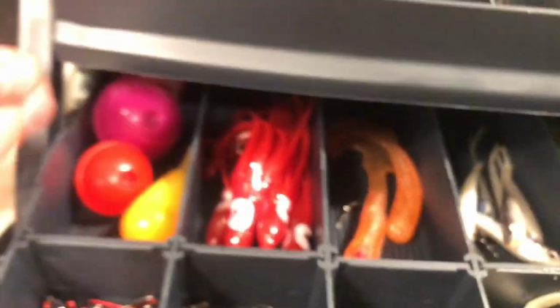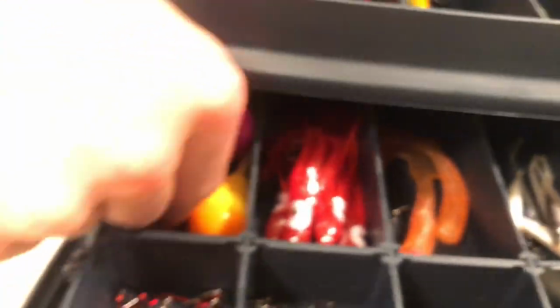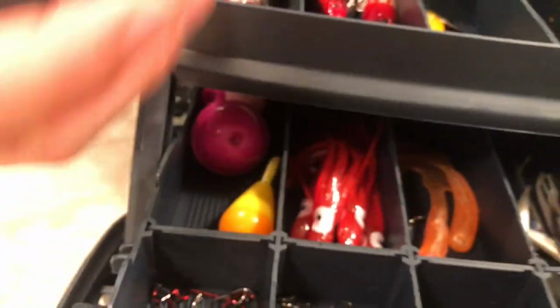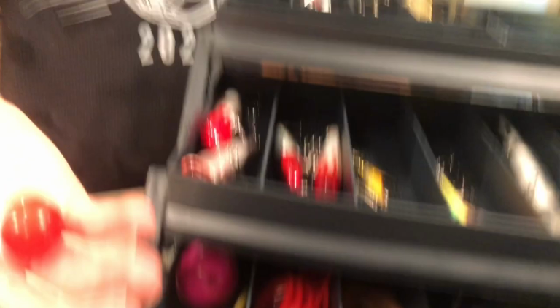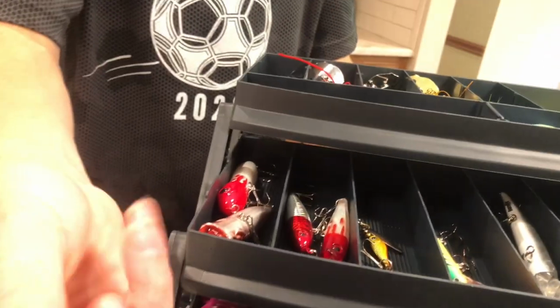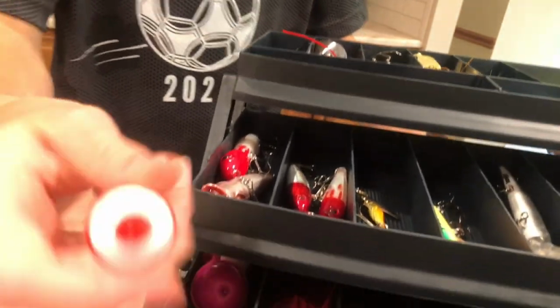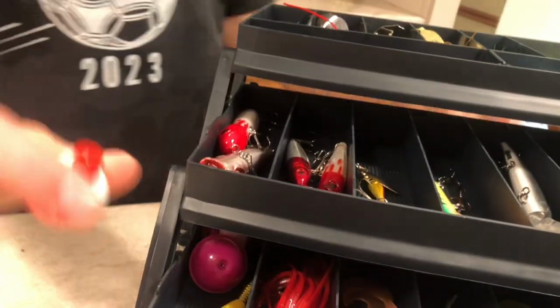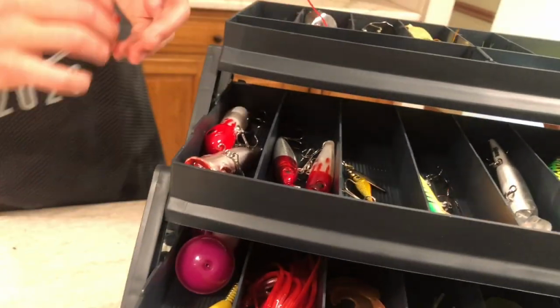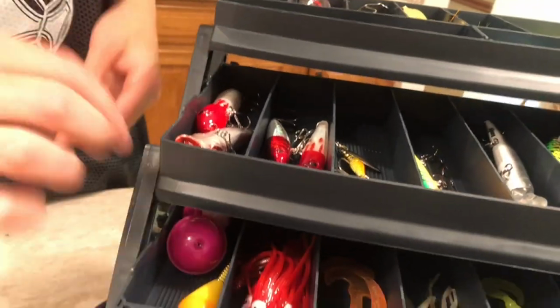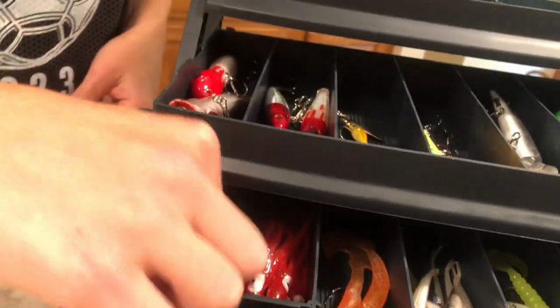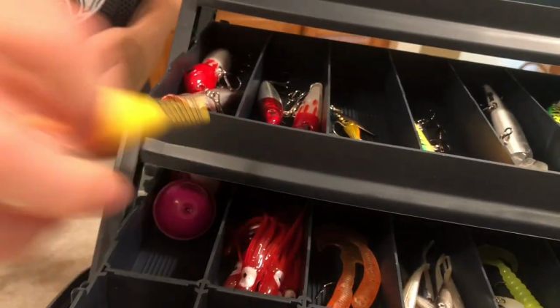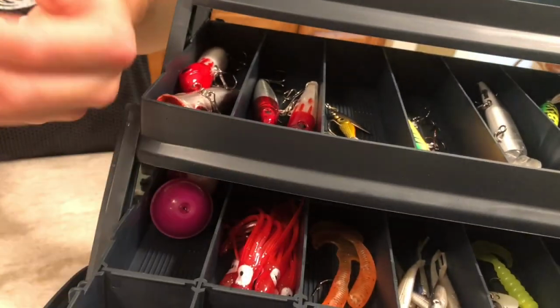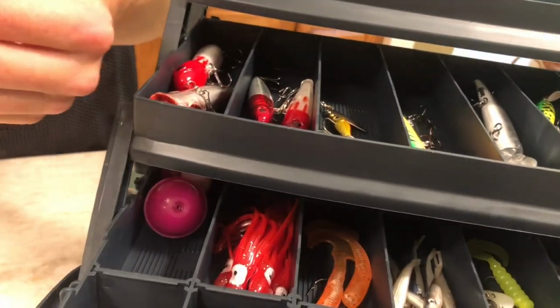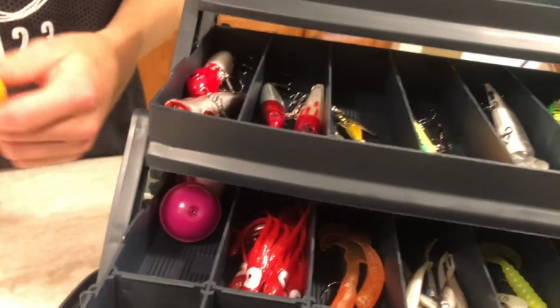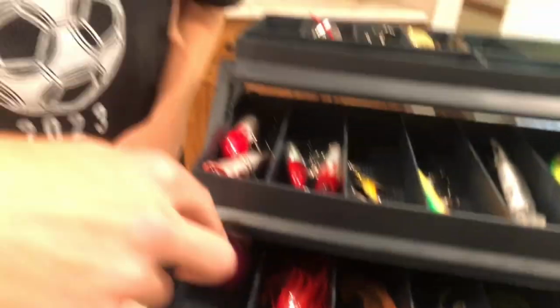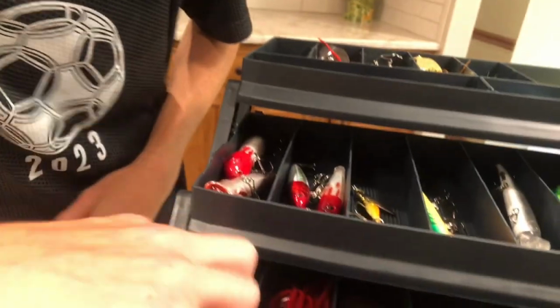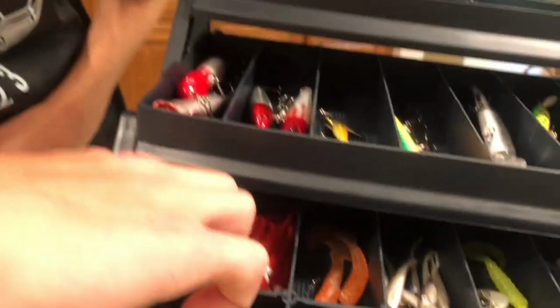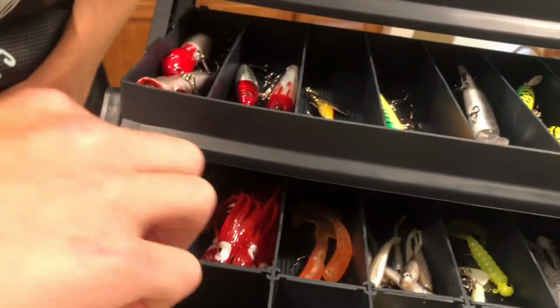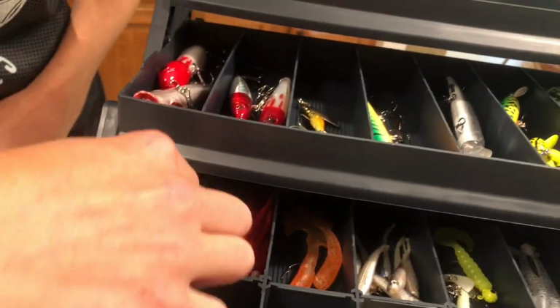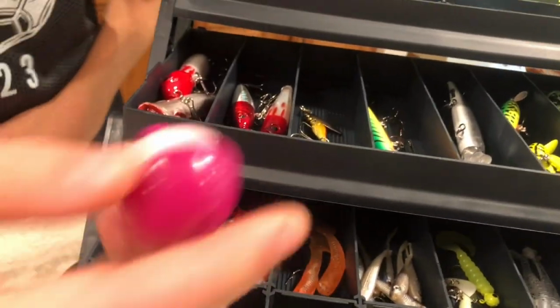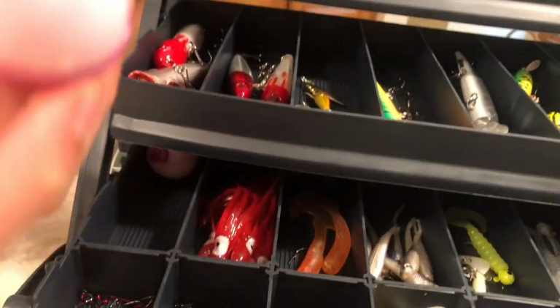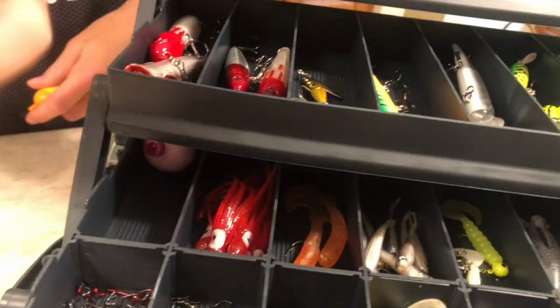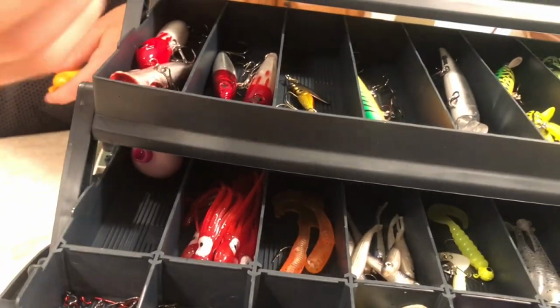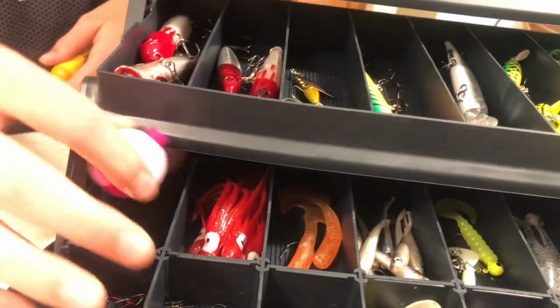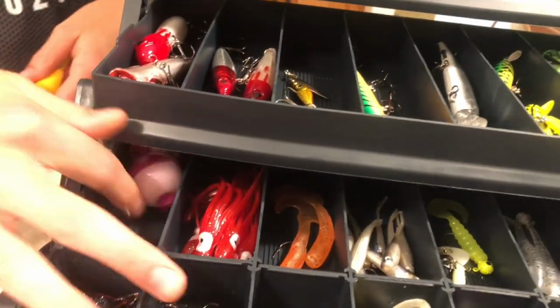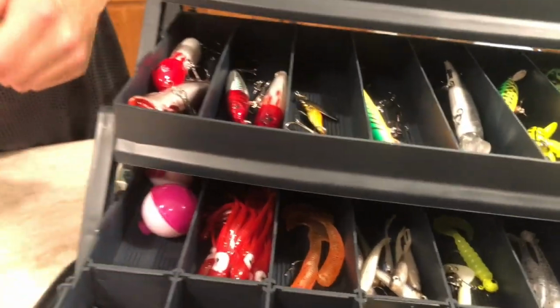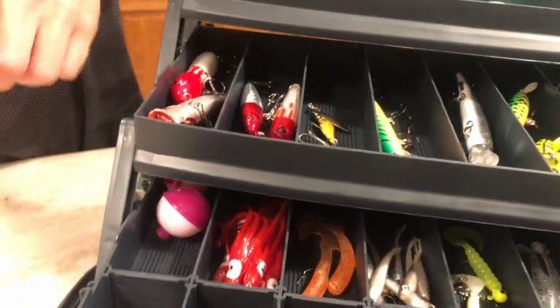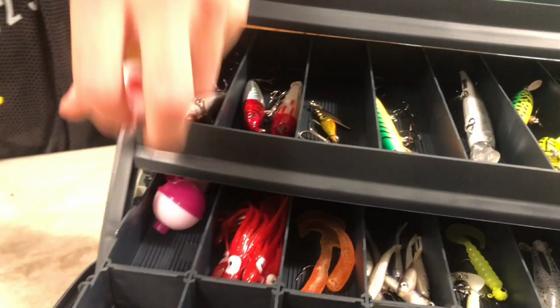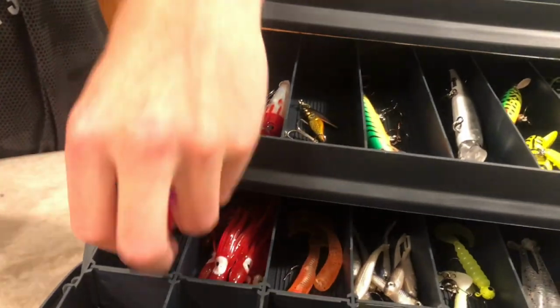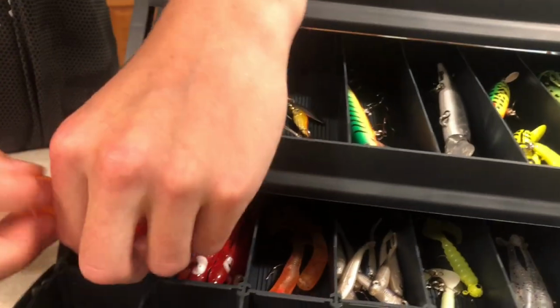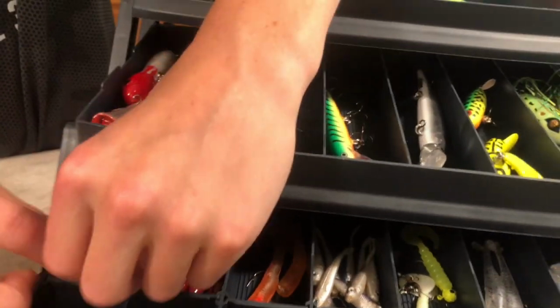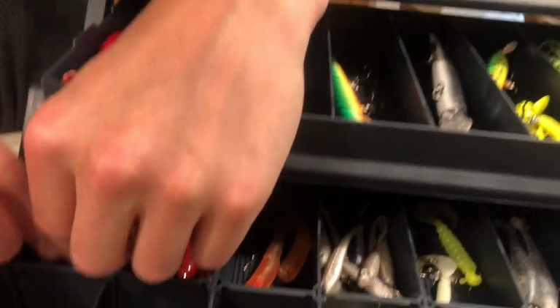Right here we have our bobbers — nice red, classic. Another one right here, we have two more pink ones. These are good bobbers.